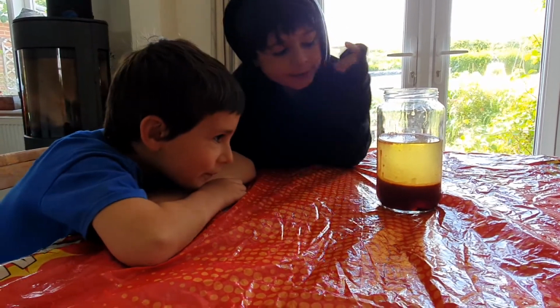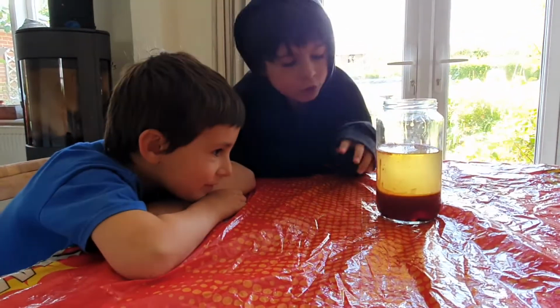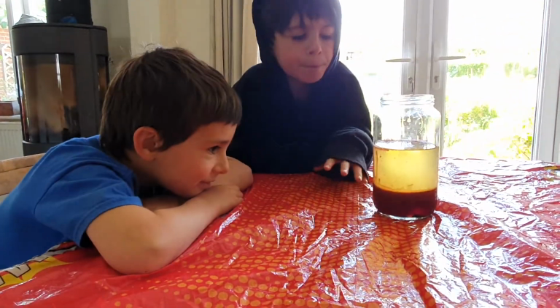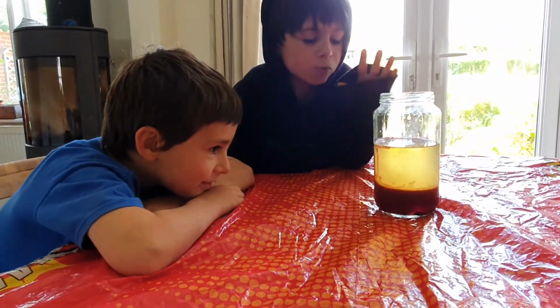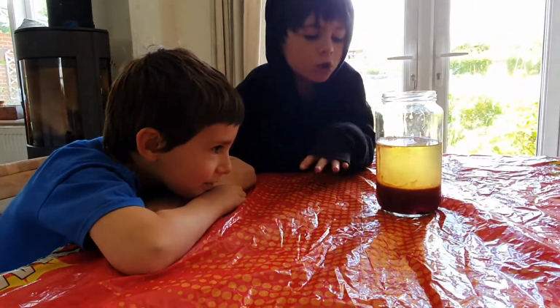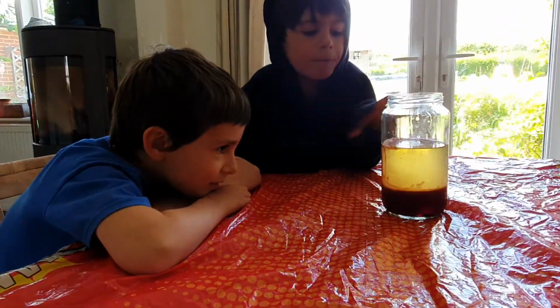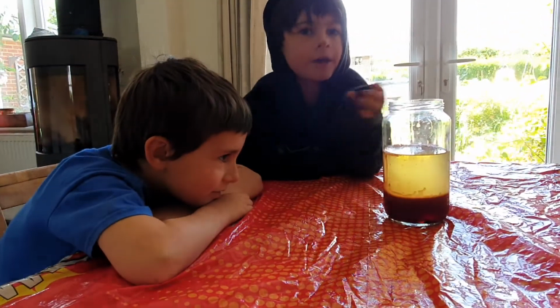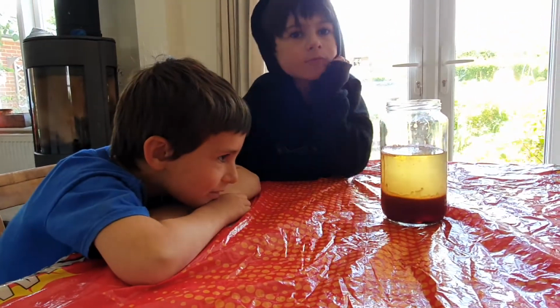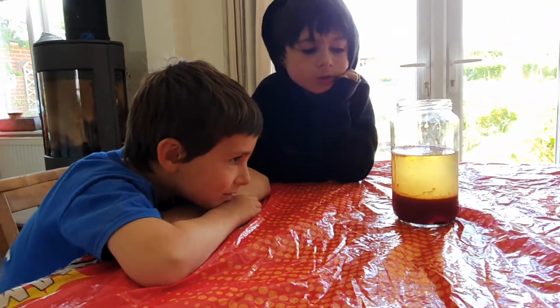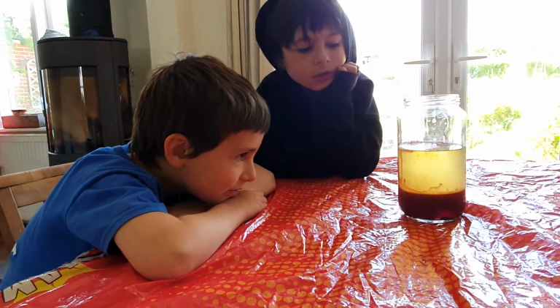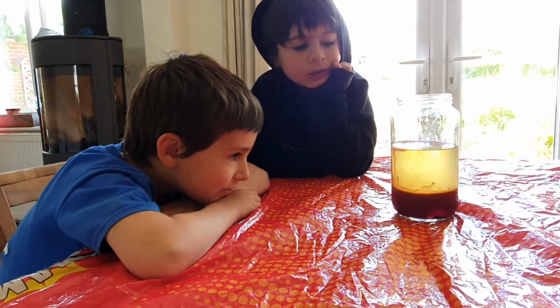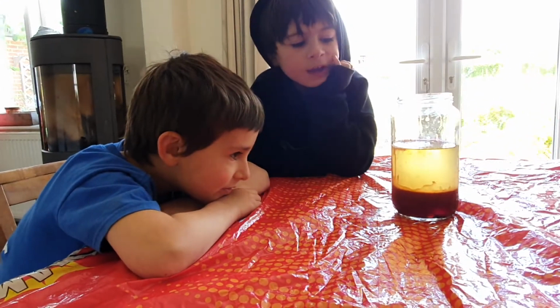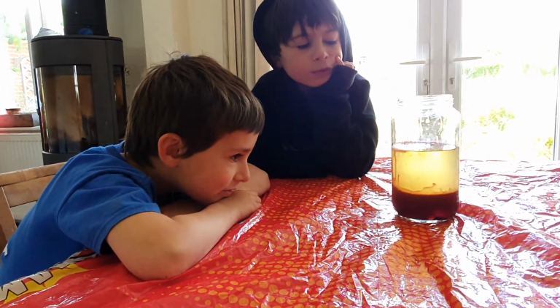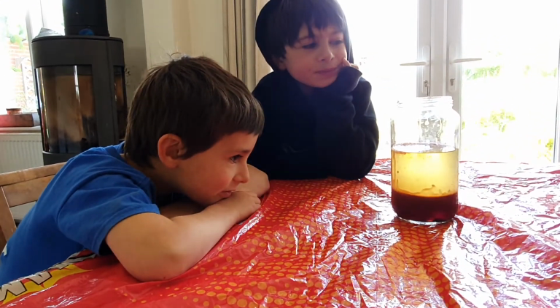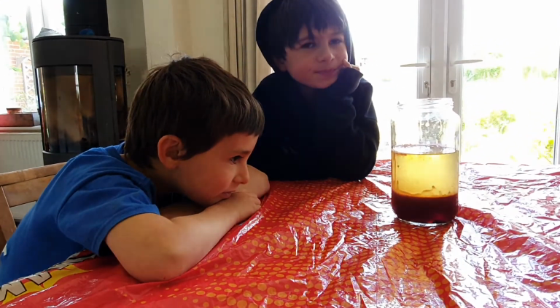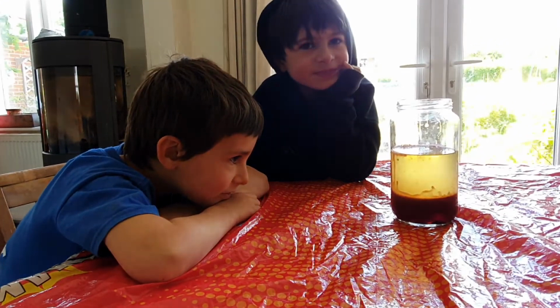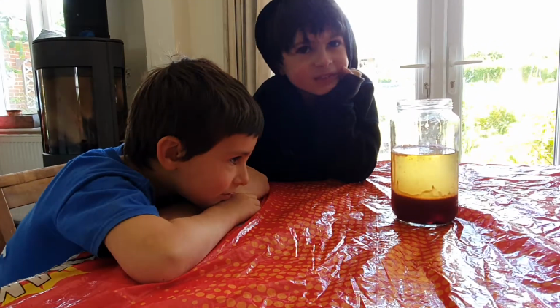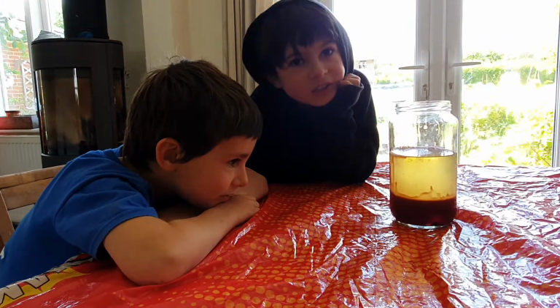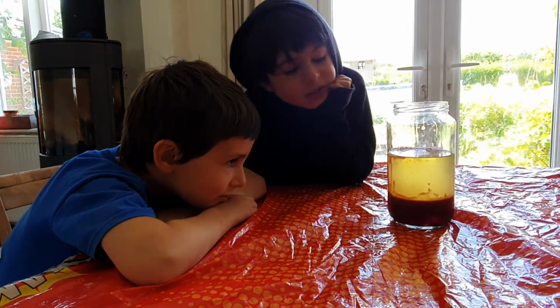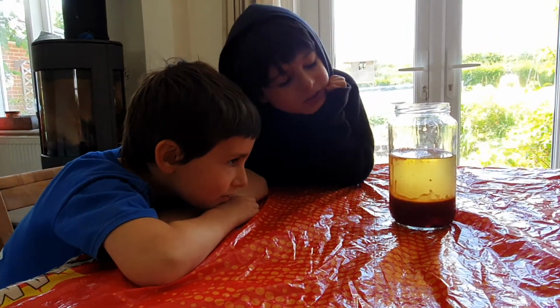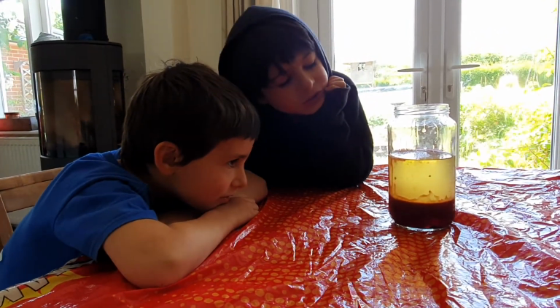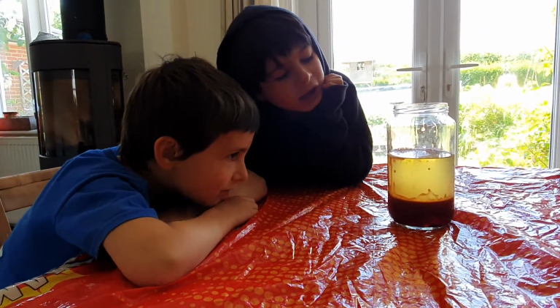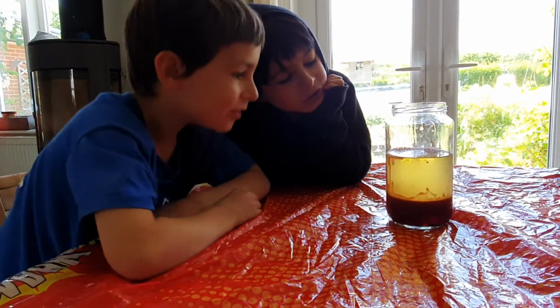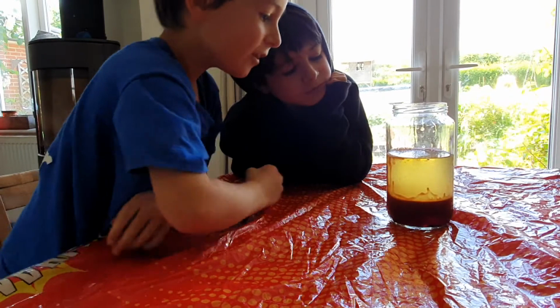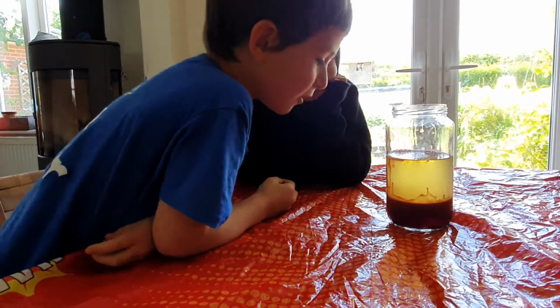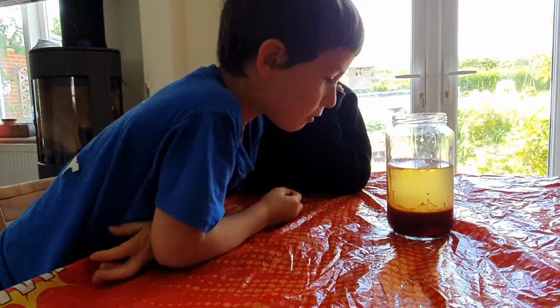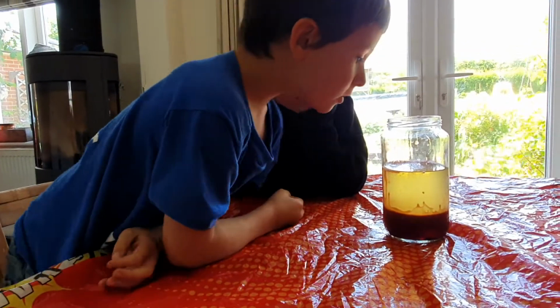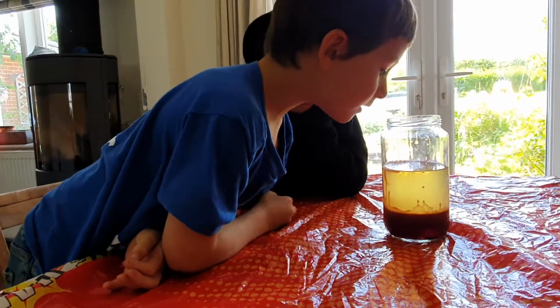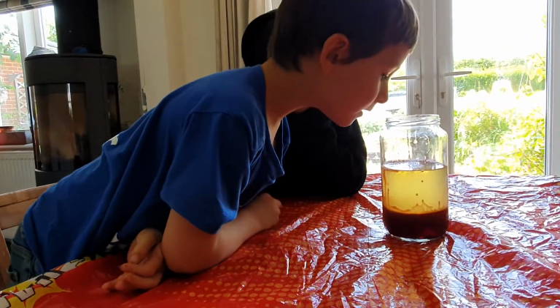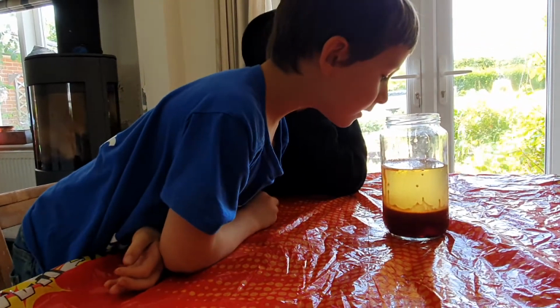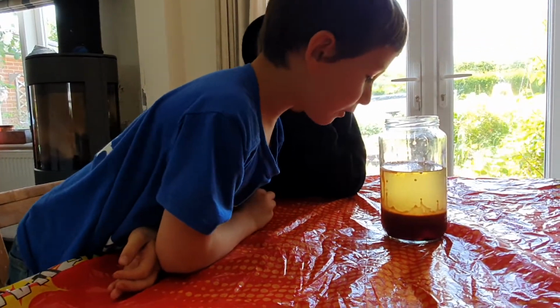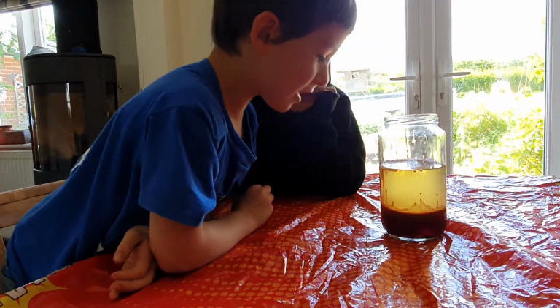What's in it? The bubbles... what are the bubbles made of? They're made of... solid, liquid, or gas do you think? Gas. Is gas lighter than liquid then? It's fizzy.